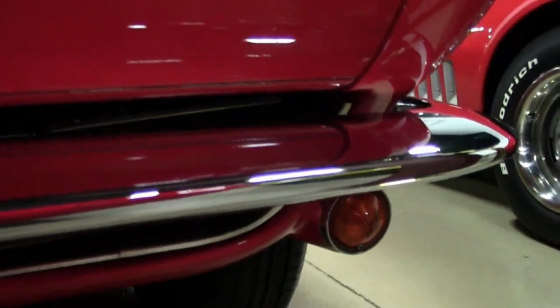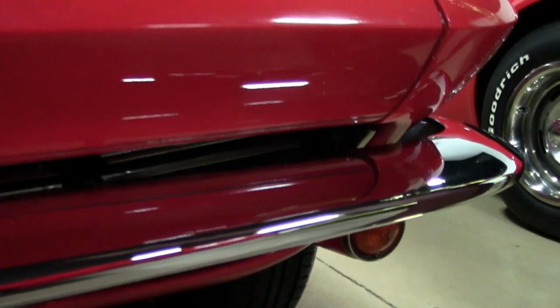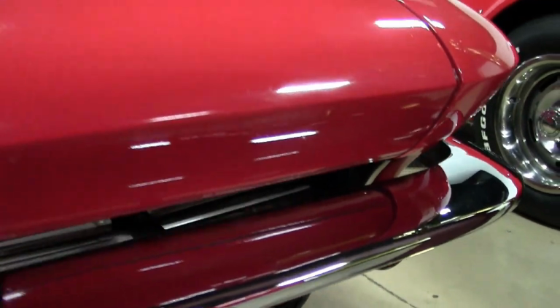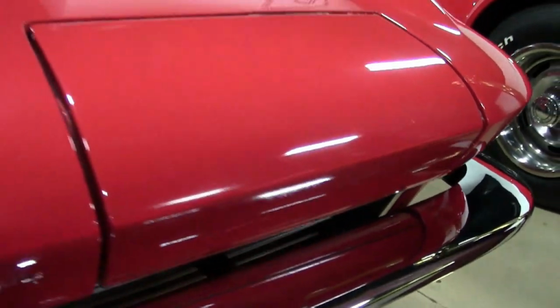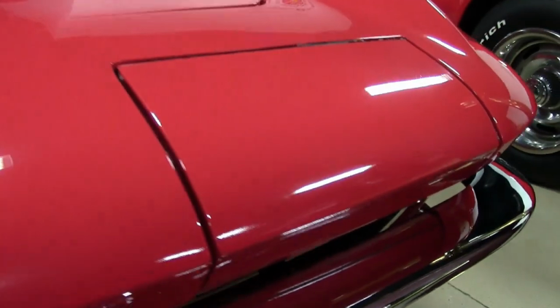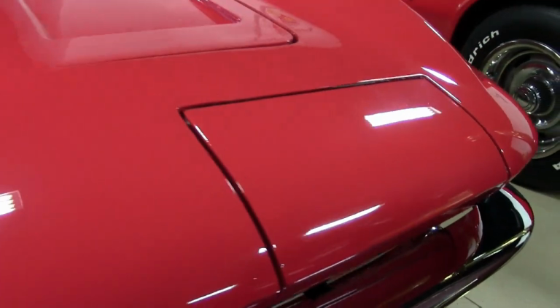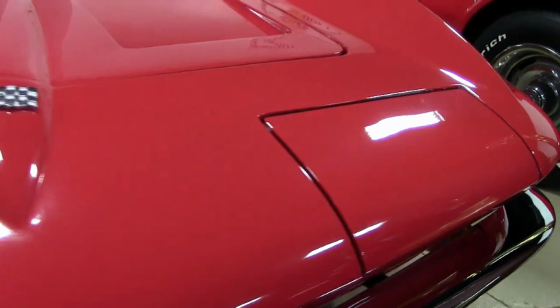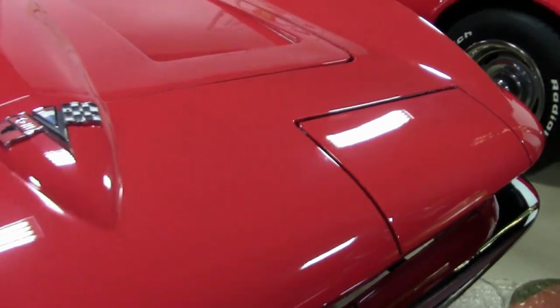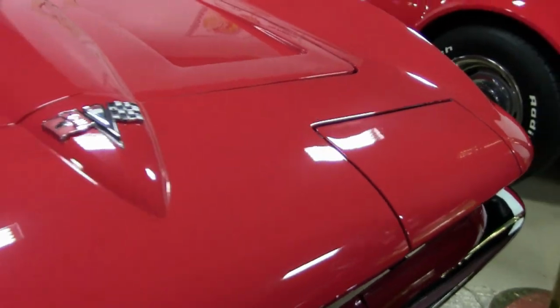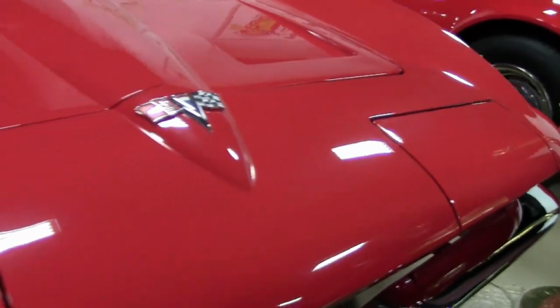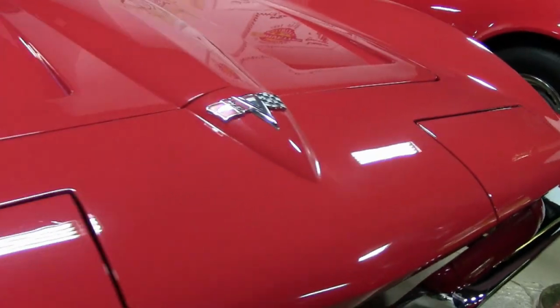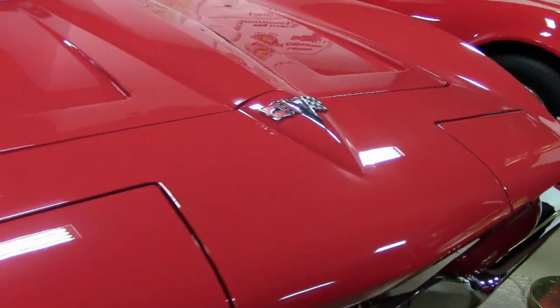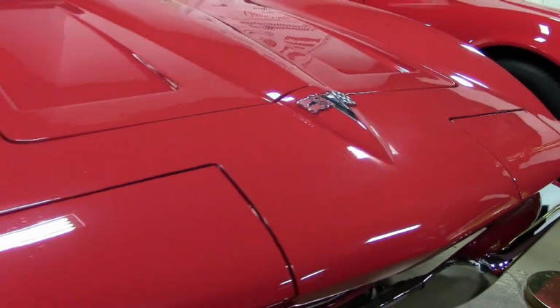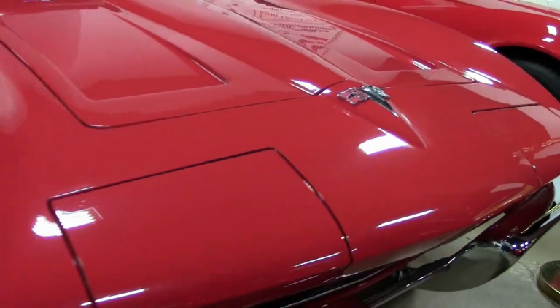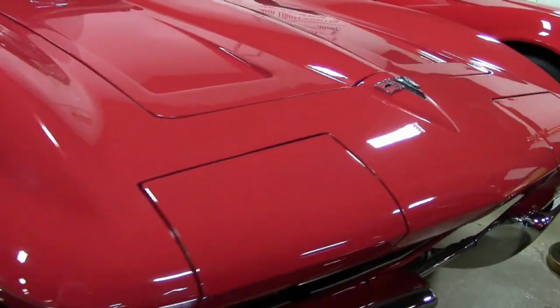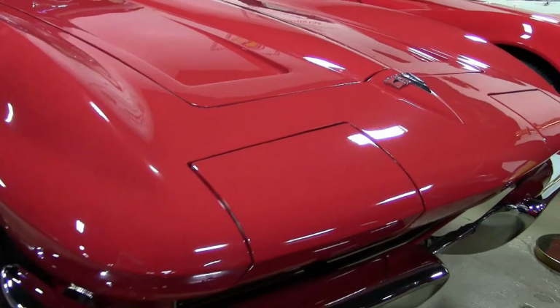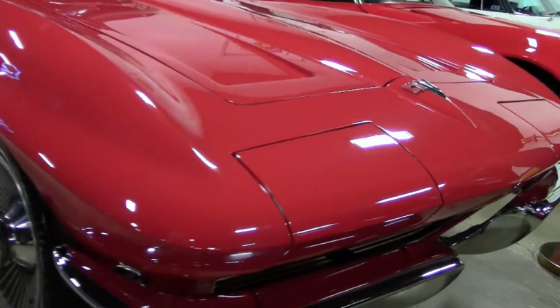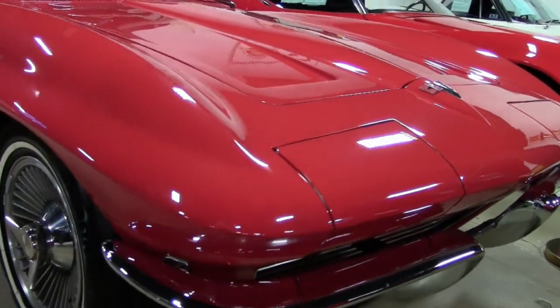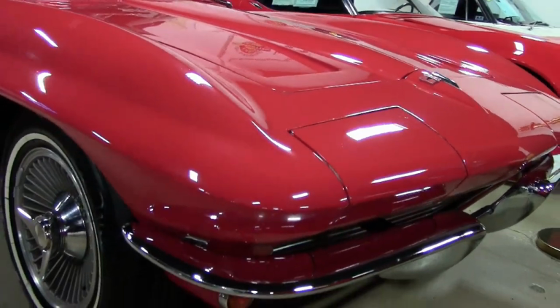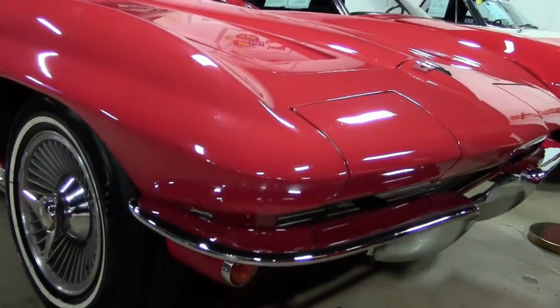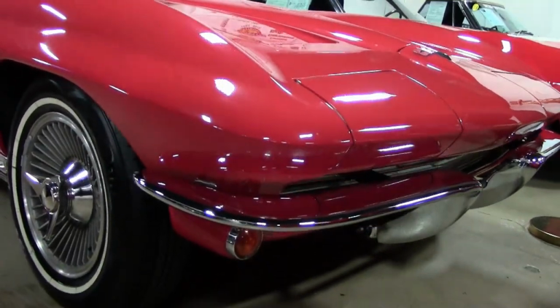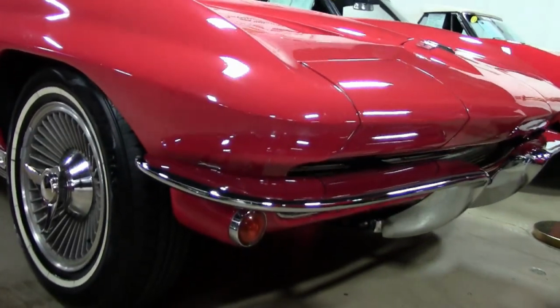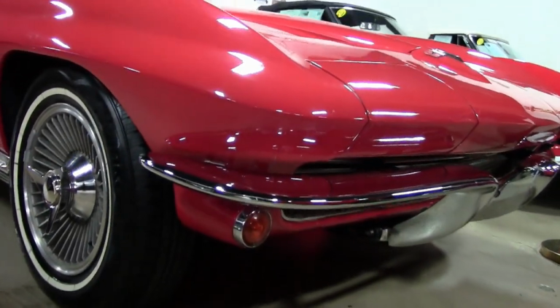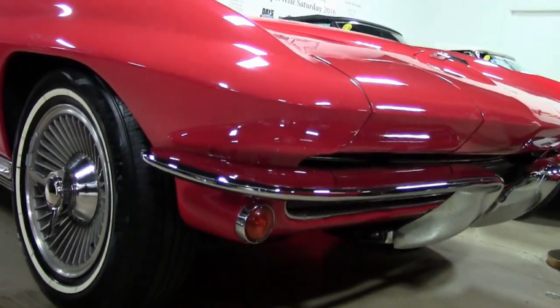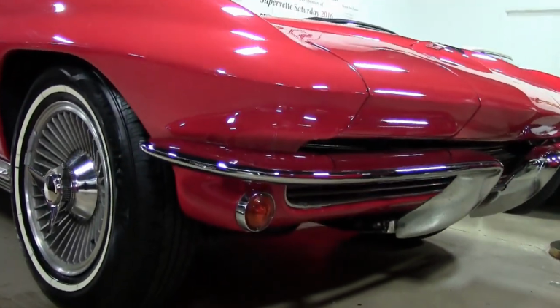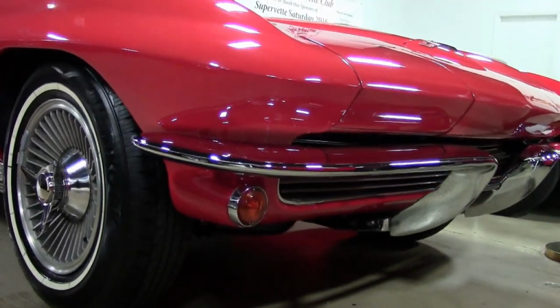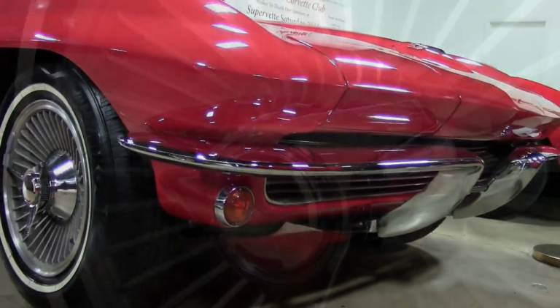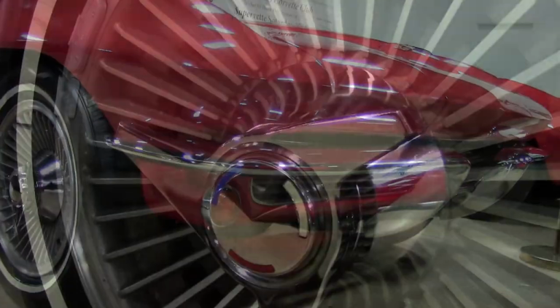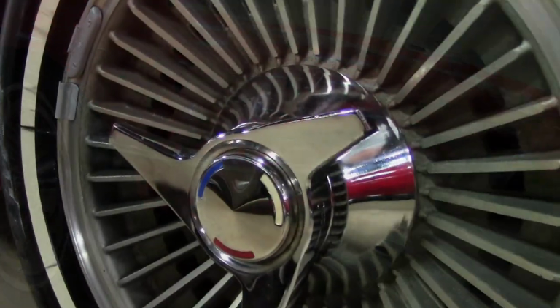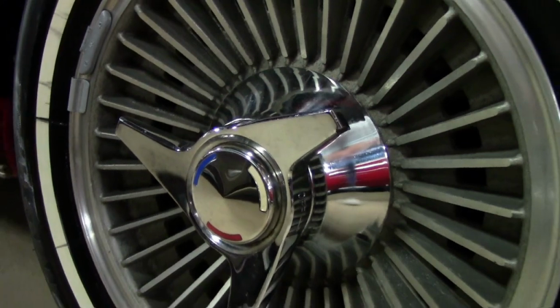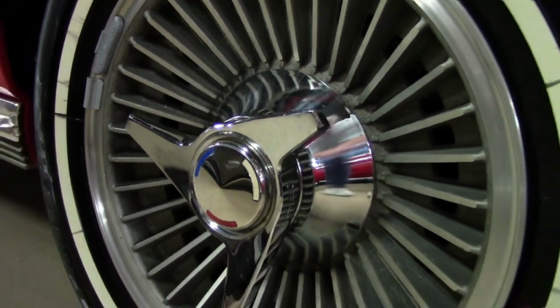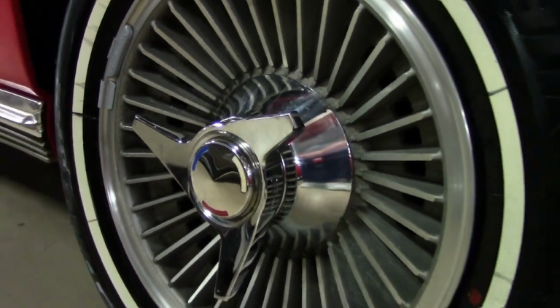Under the hood, you'll find the matching numbers 250 horsepower, 327 cubic inch engine with a four-speed manual transmission. Features include the knockoff style wheels and it has an AM-FM cassette radio.